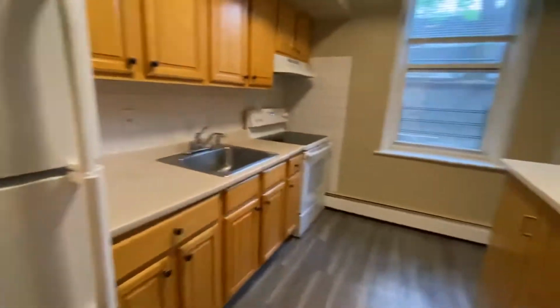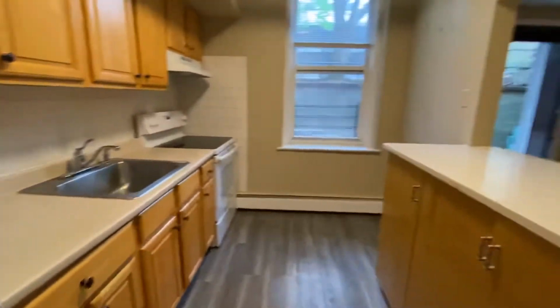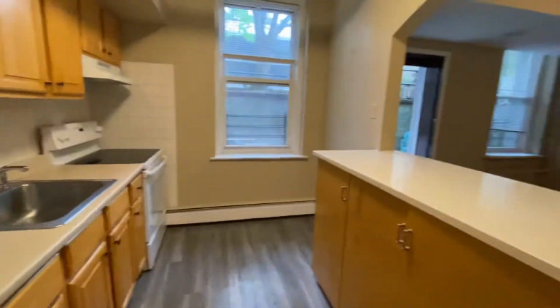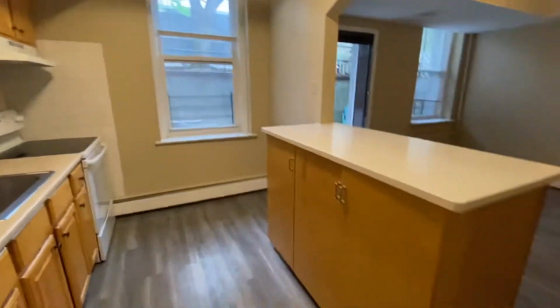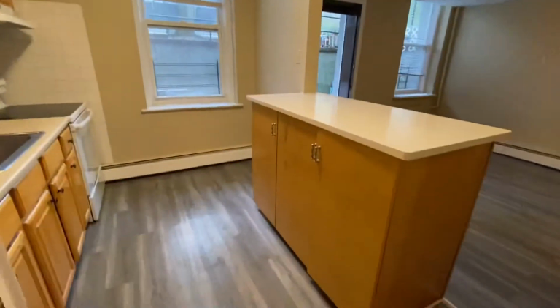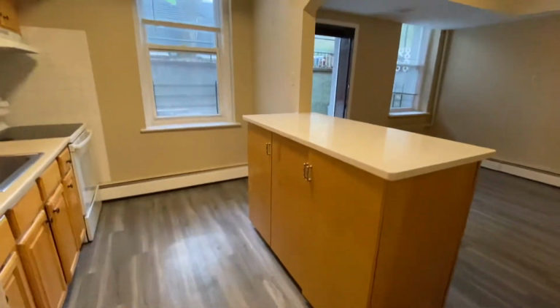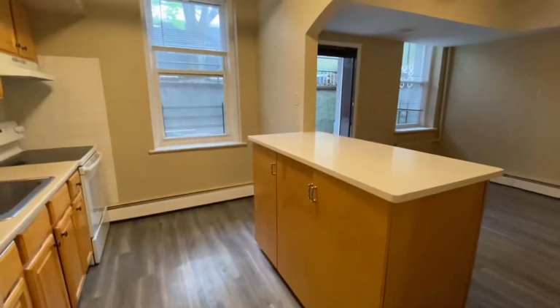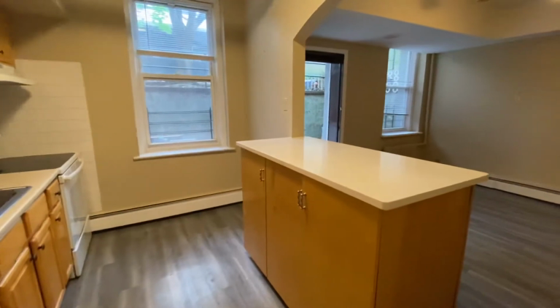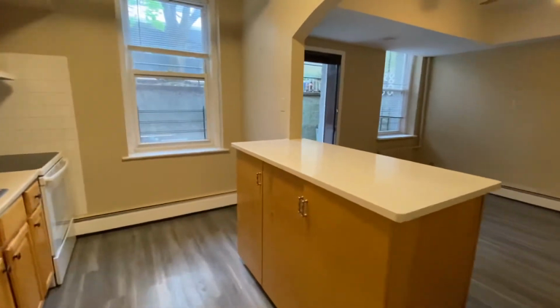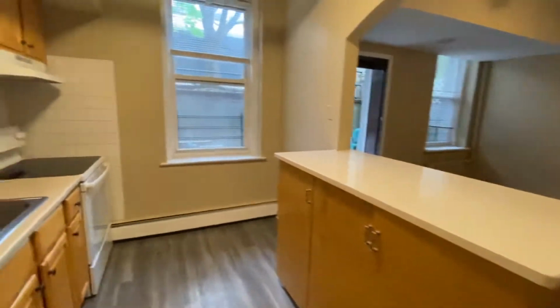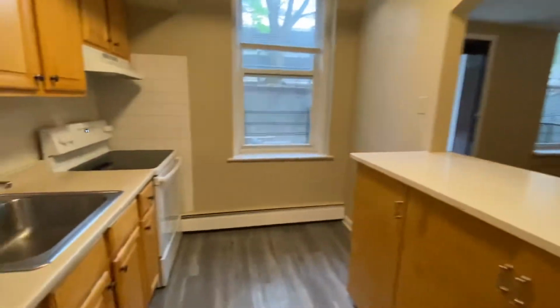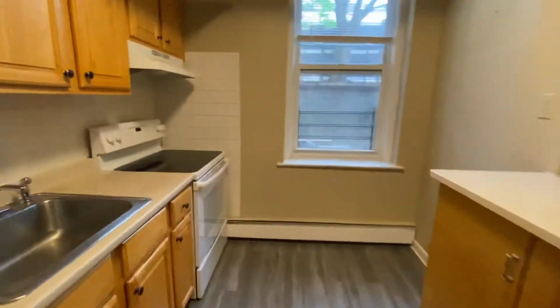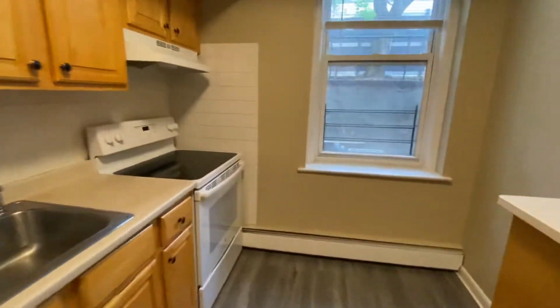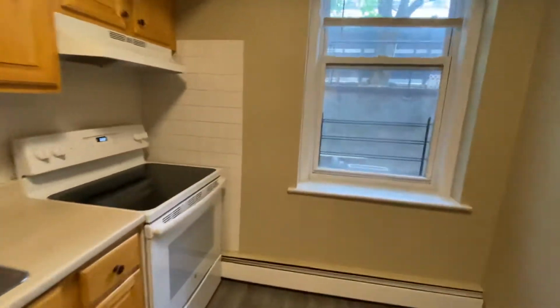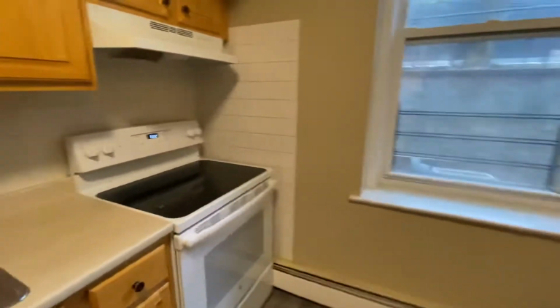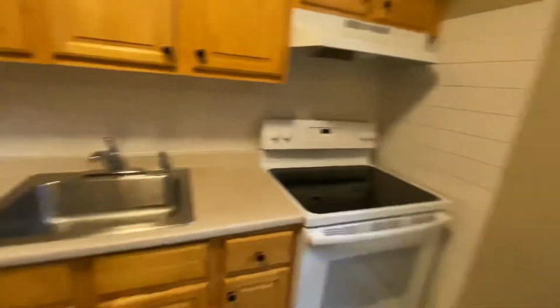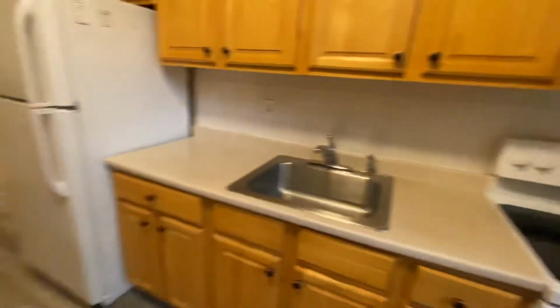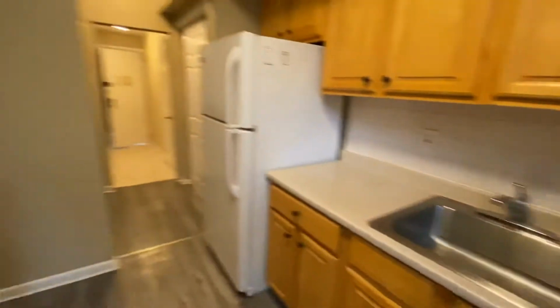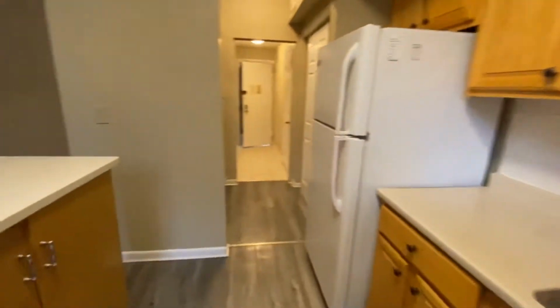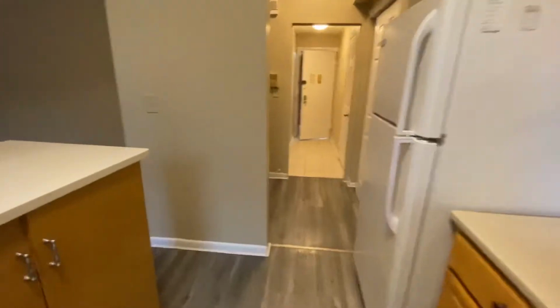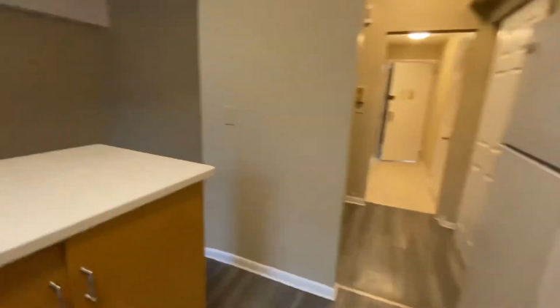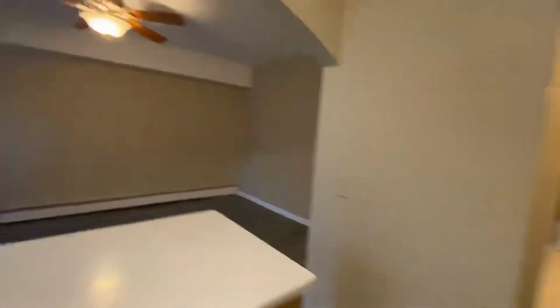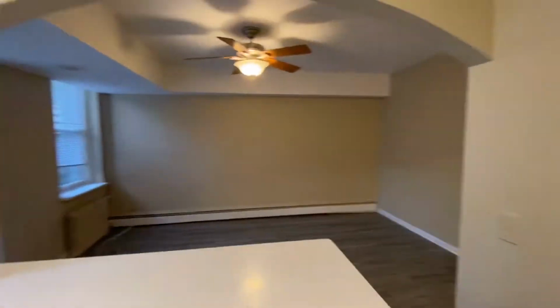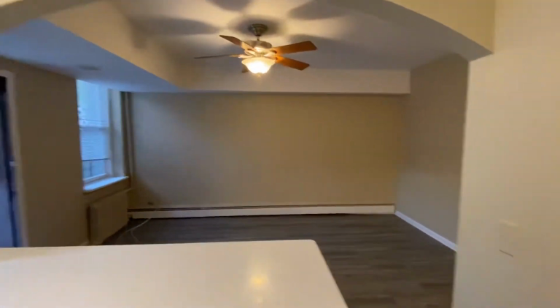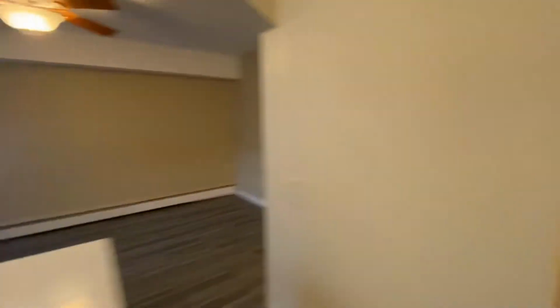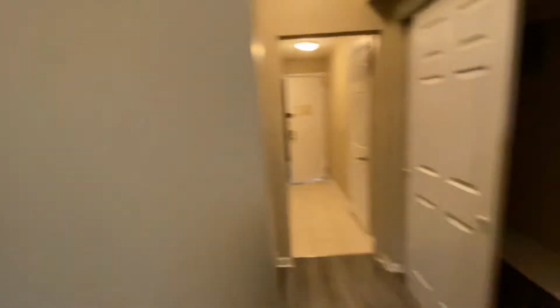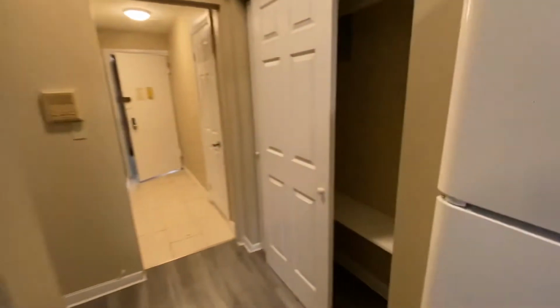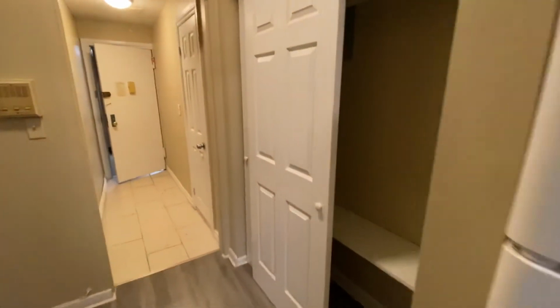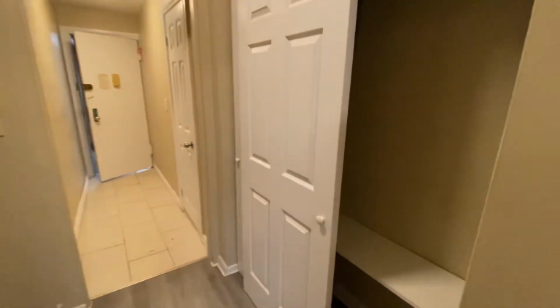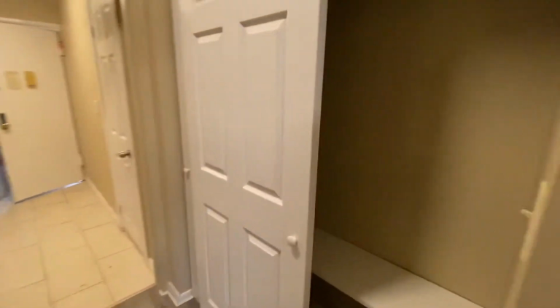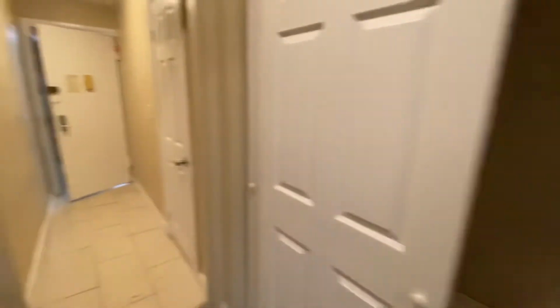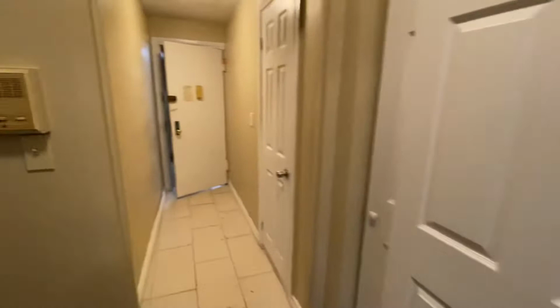Full-size kitchen. The living space over there. Closet.